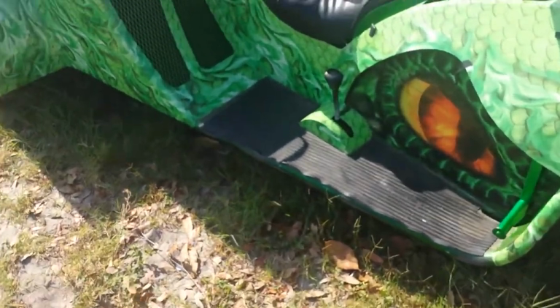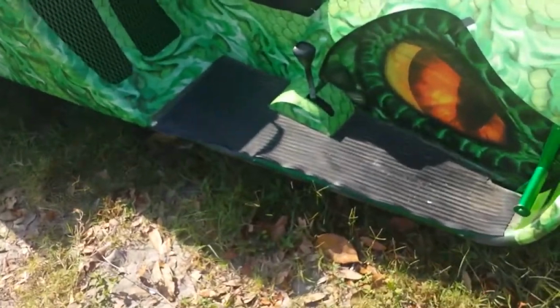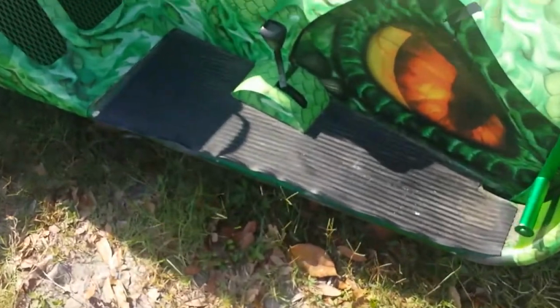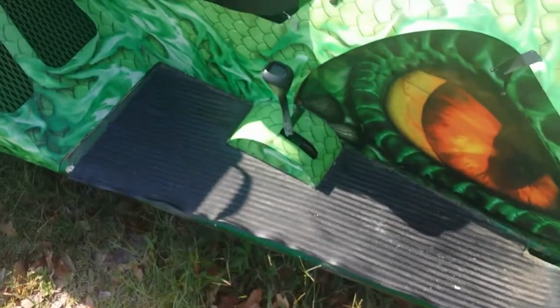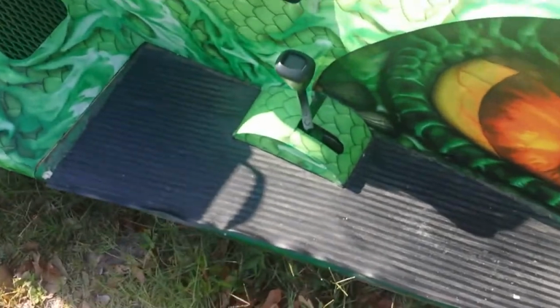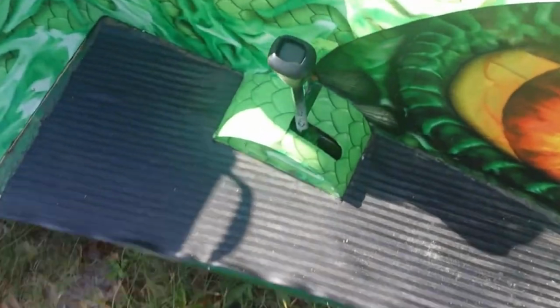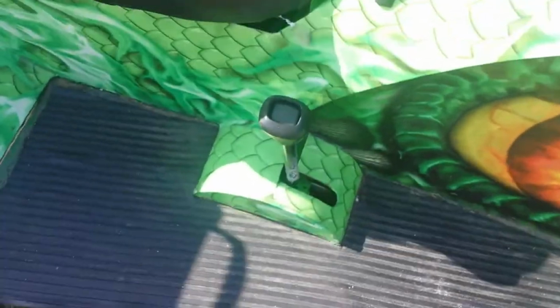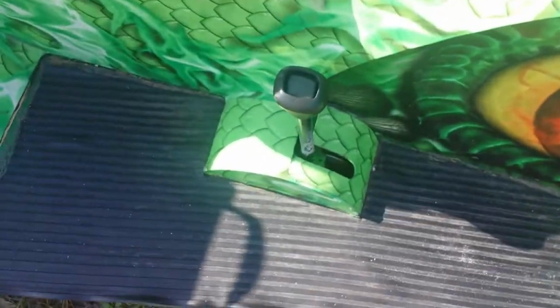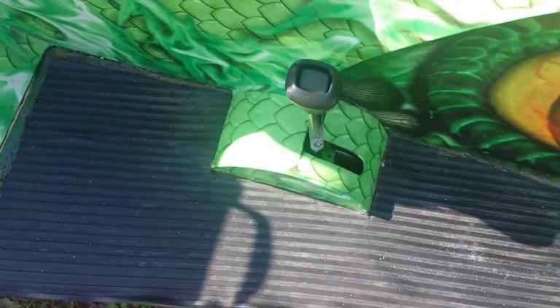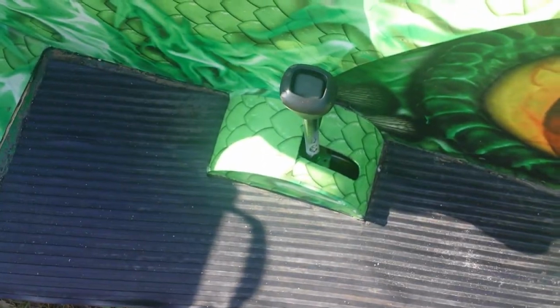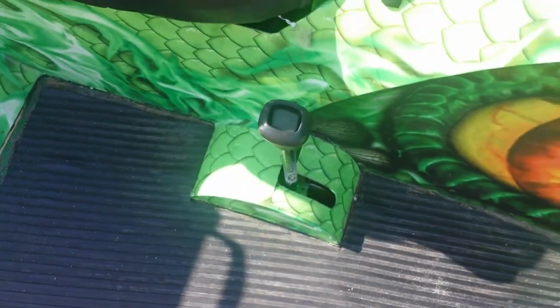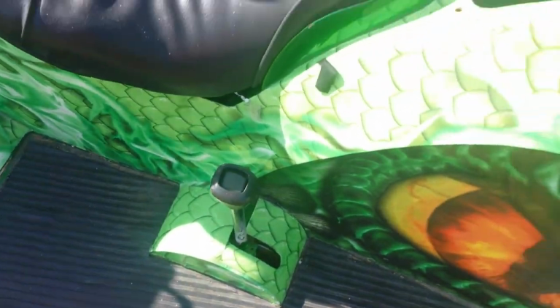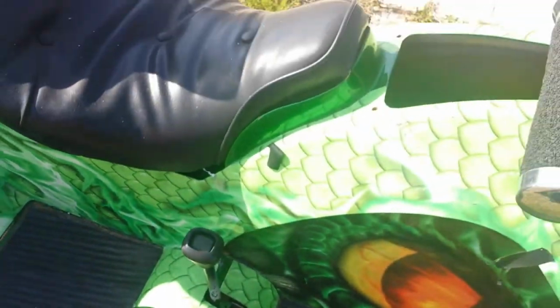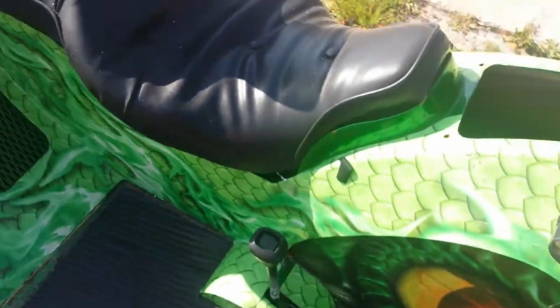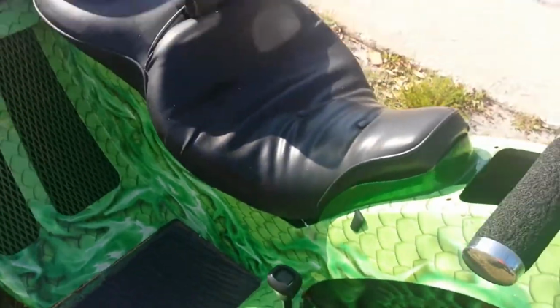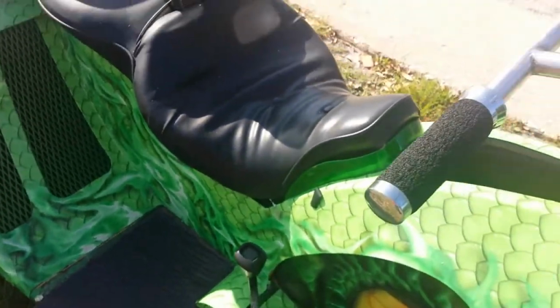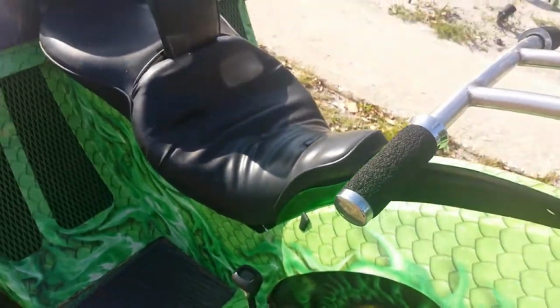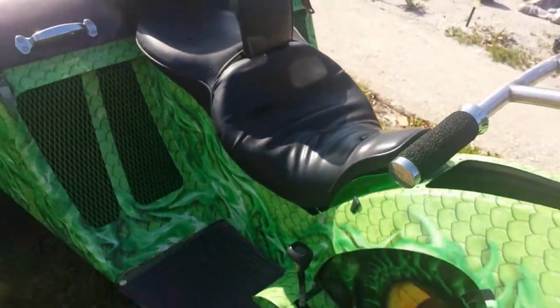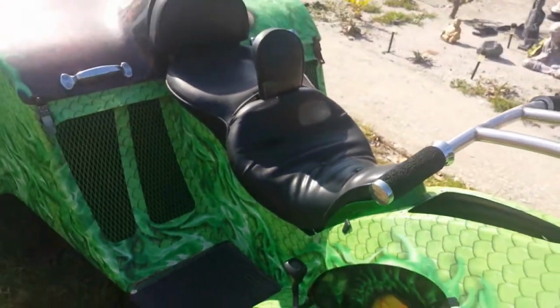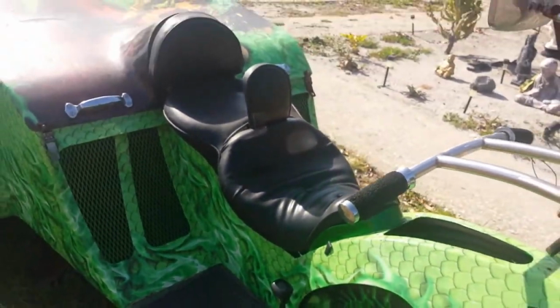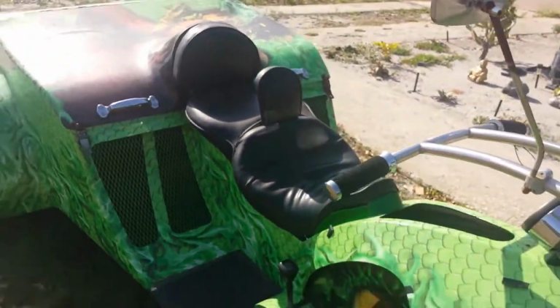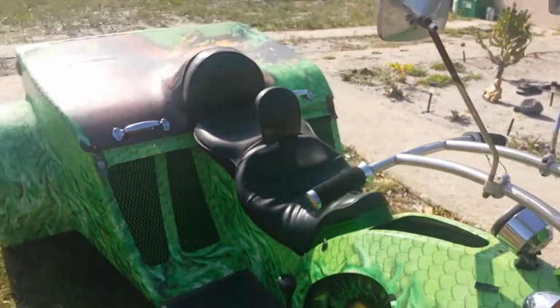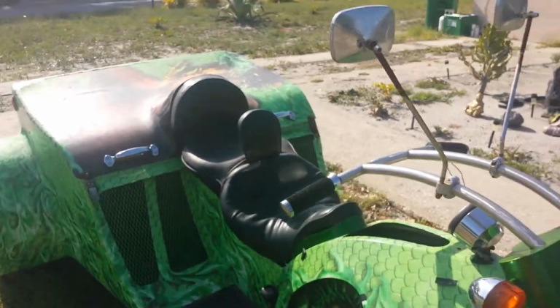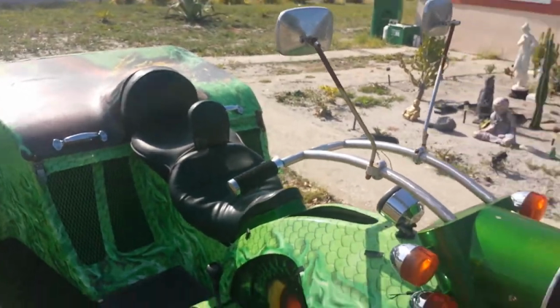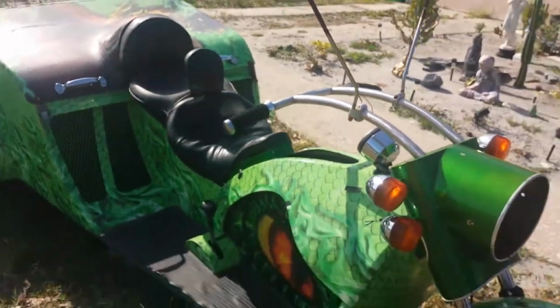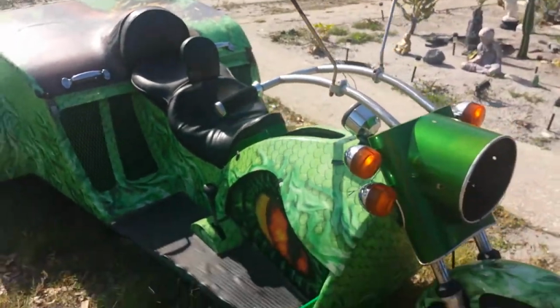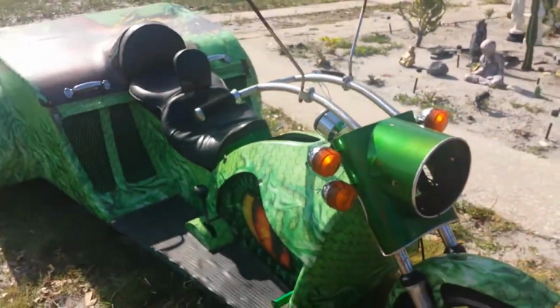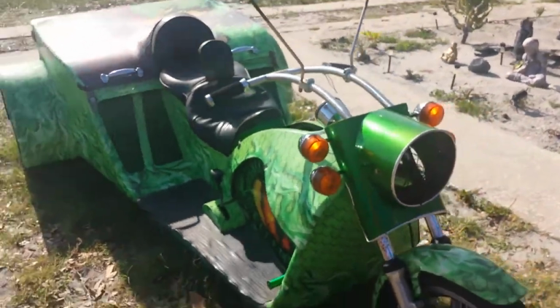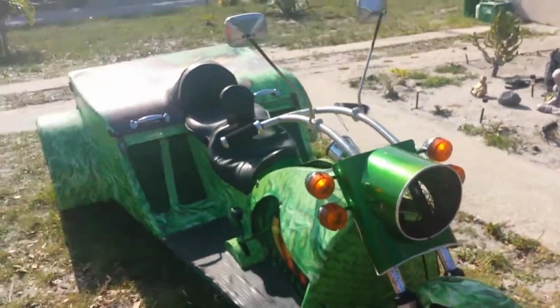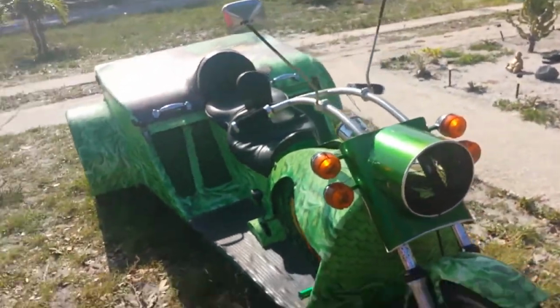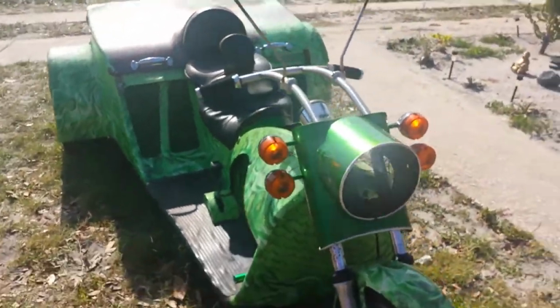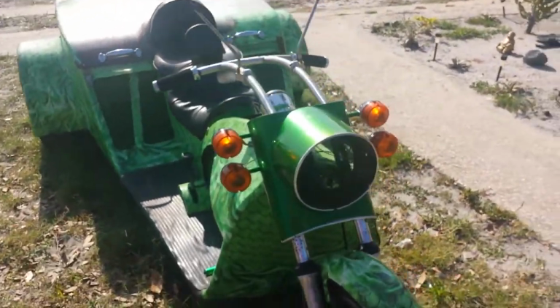I don't know how to shift it. The gas tank's under the seat. This is a holly douche and headlight.